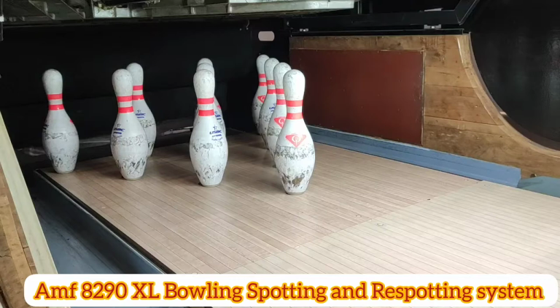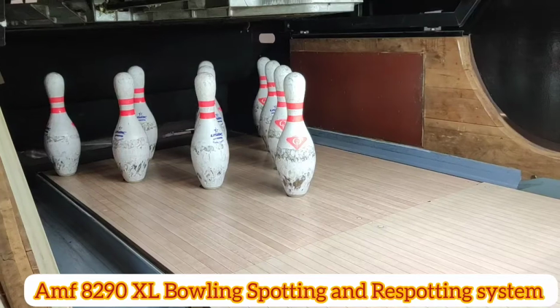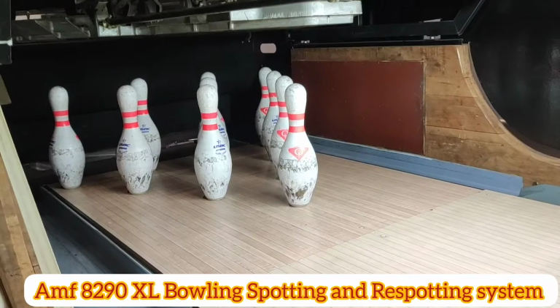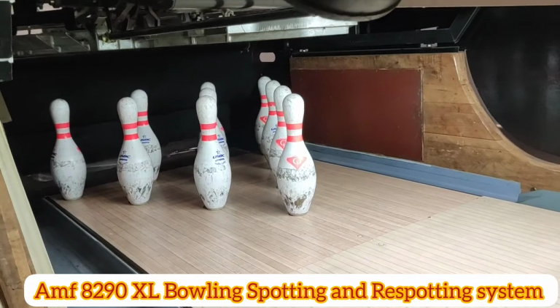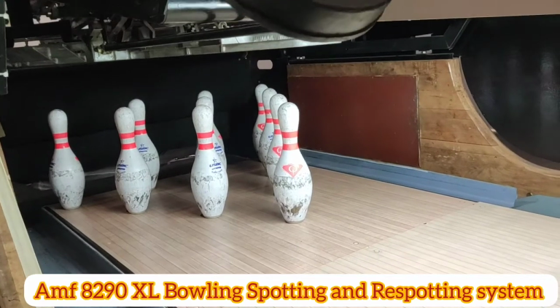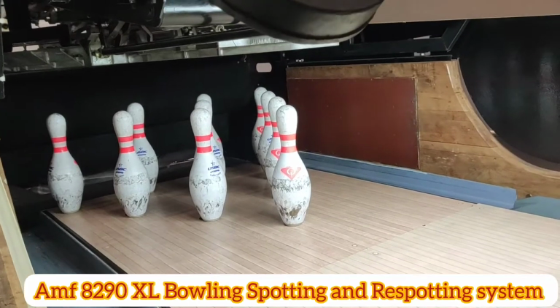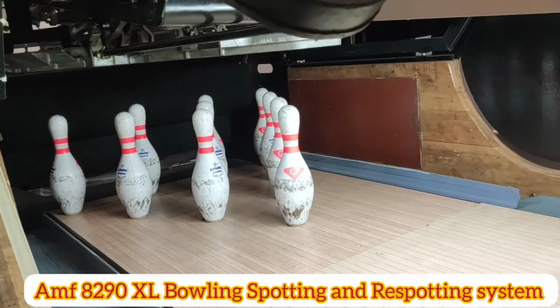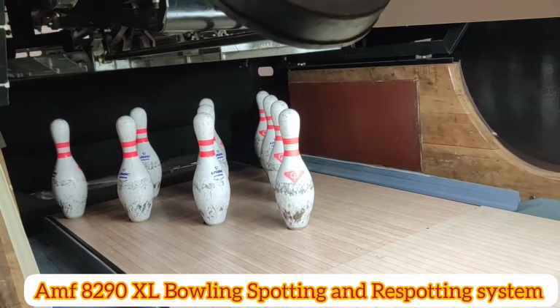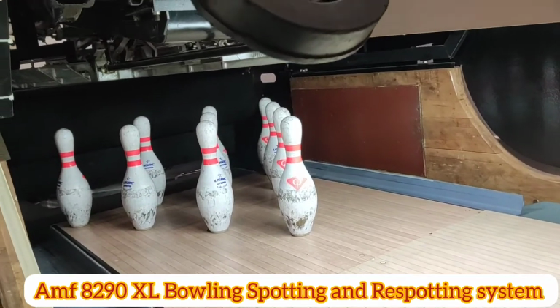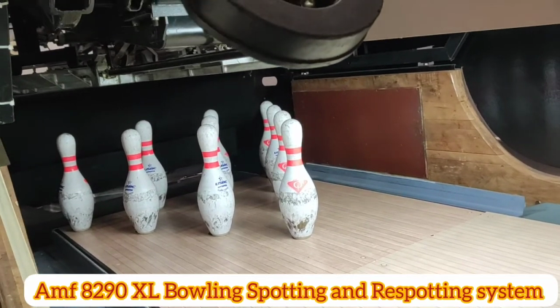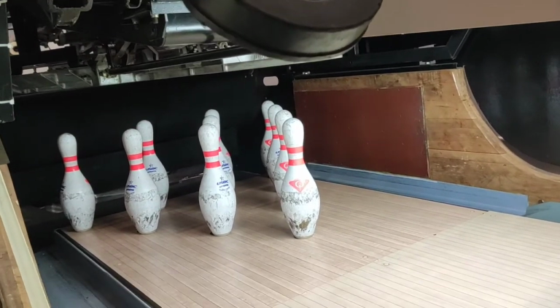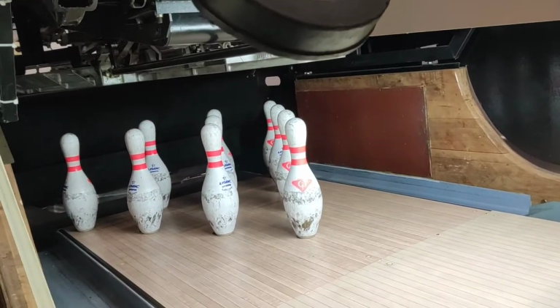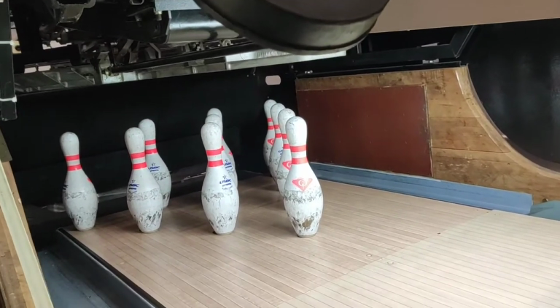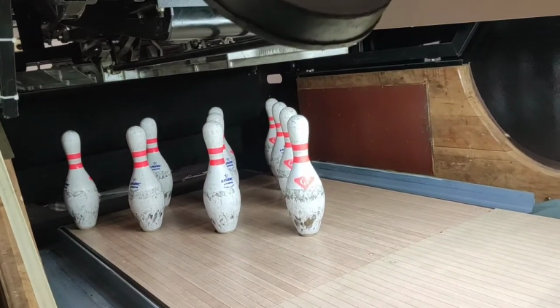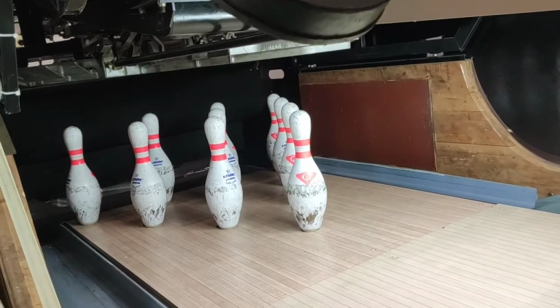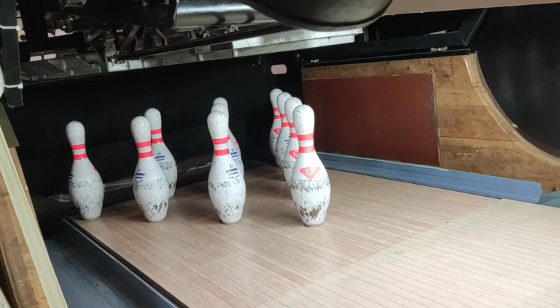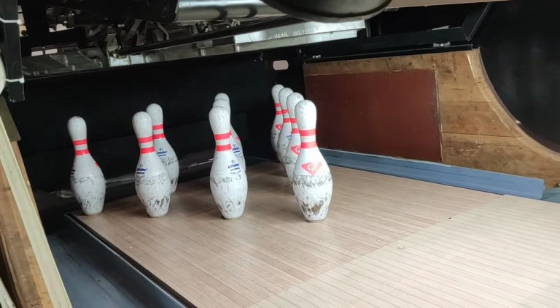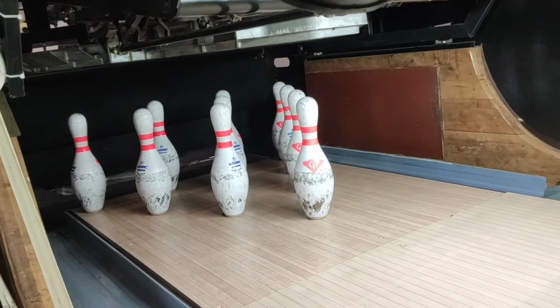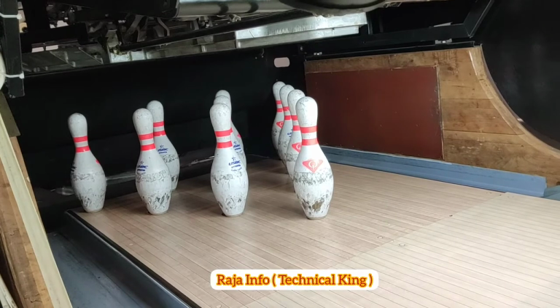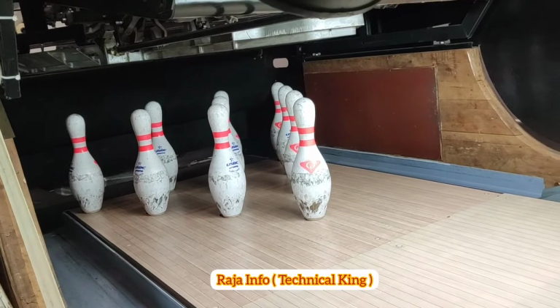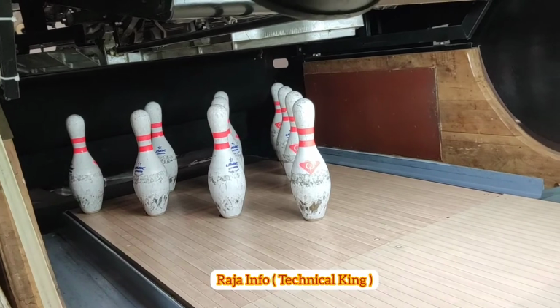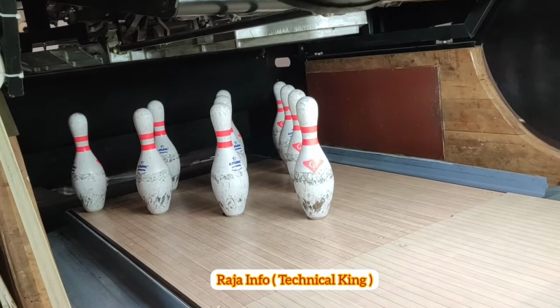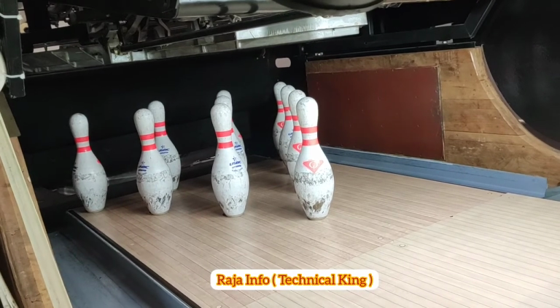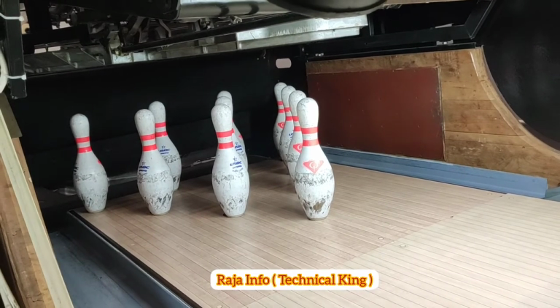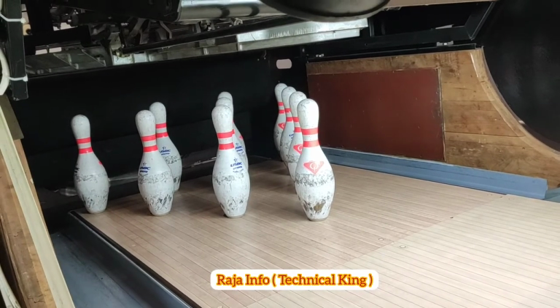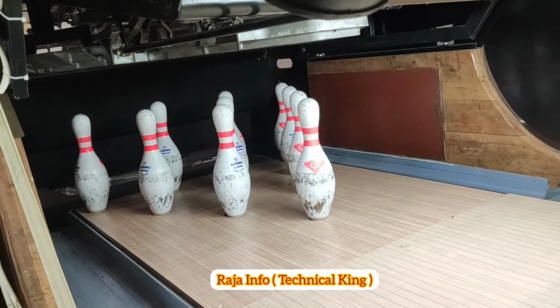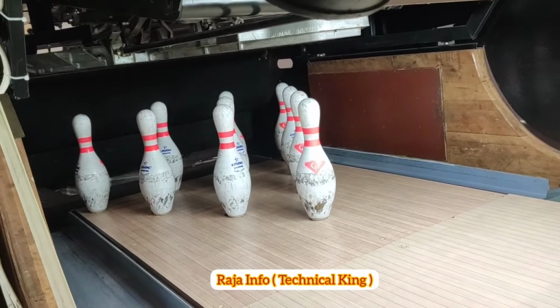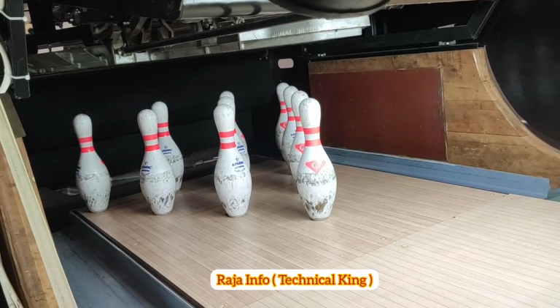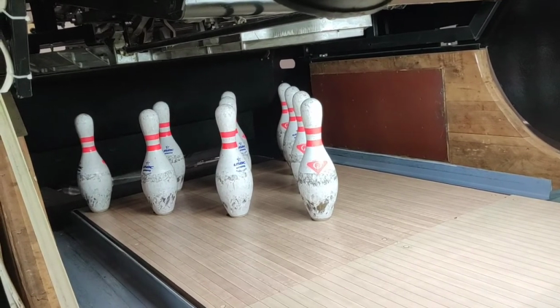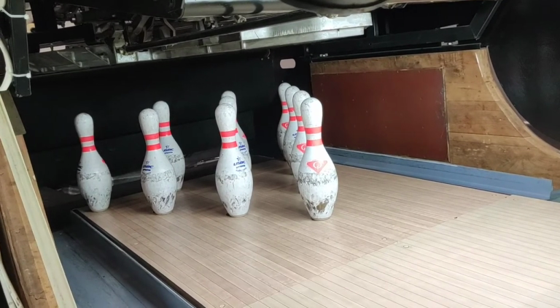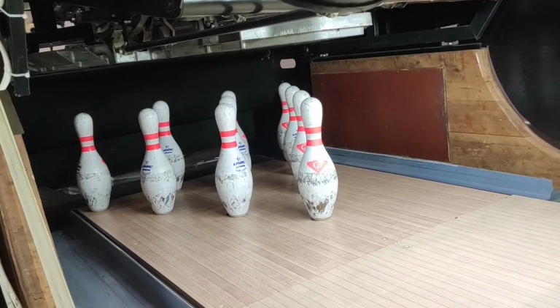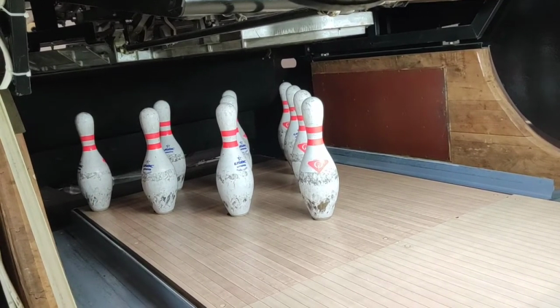Dear all friends, this is the 8290XL machine. How to operate the machine — the ball is coming and going outside. You can see.